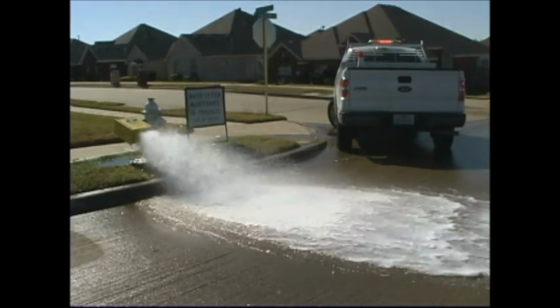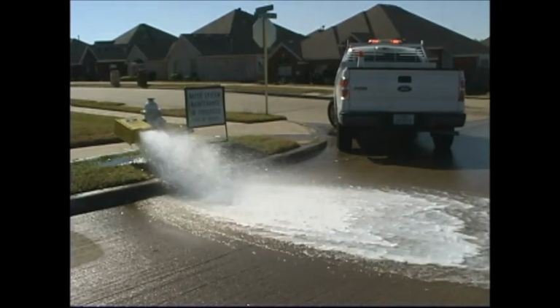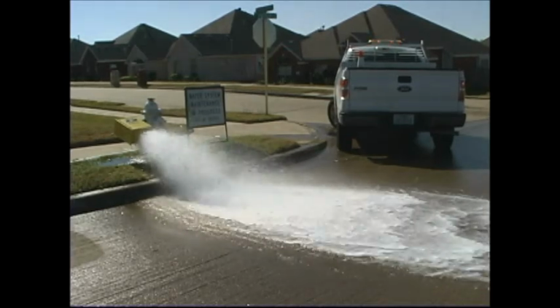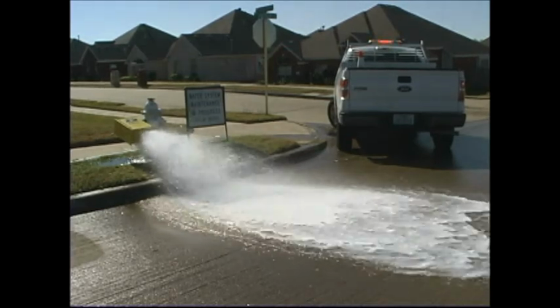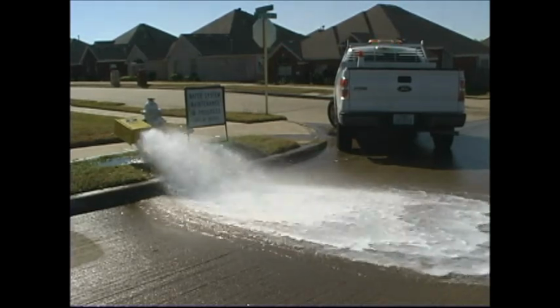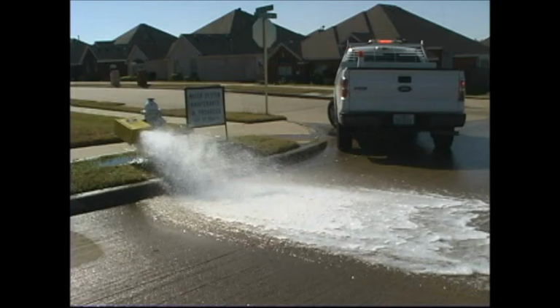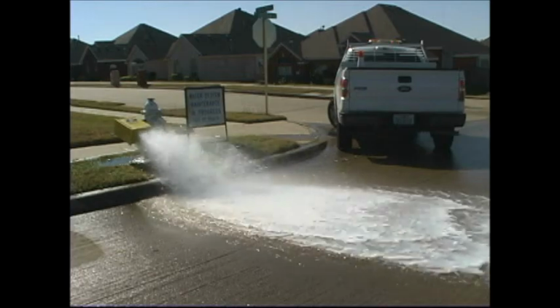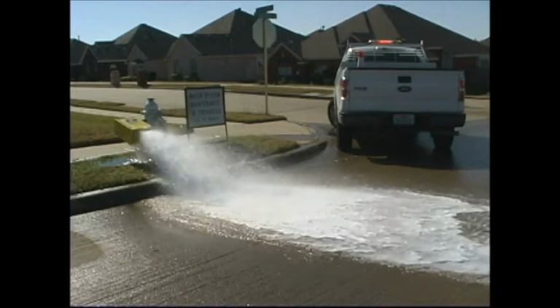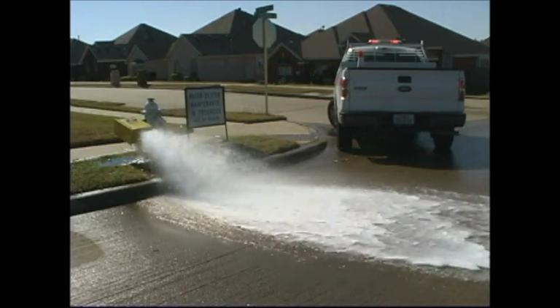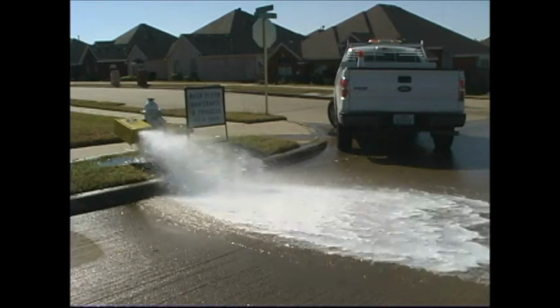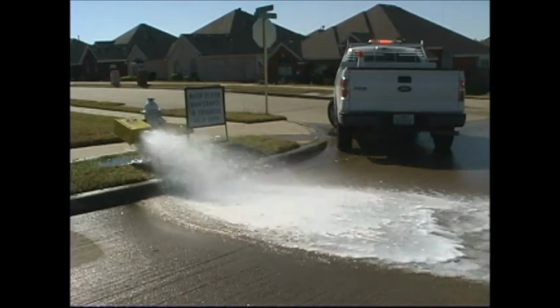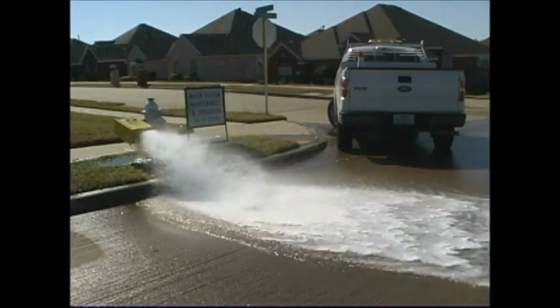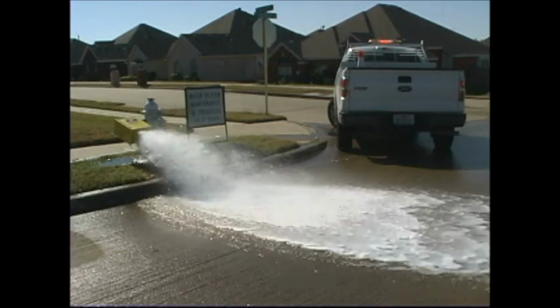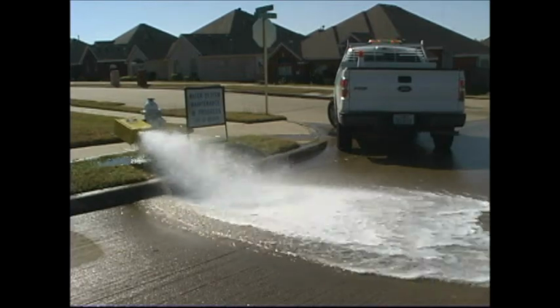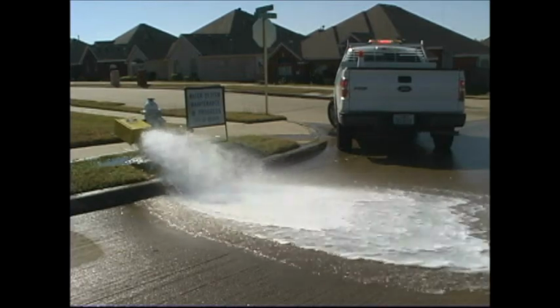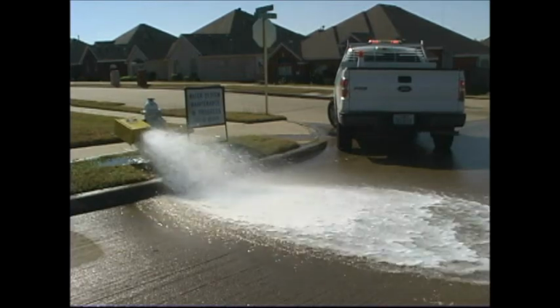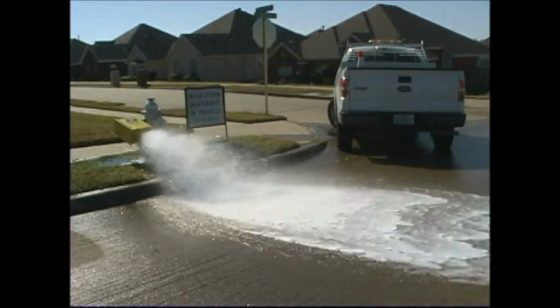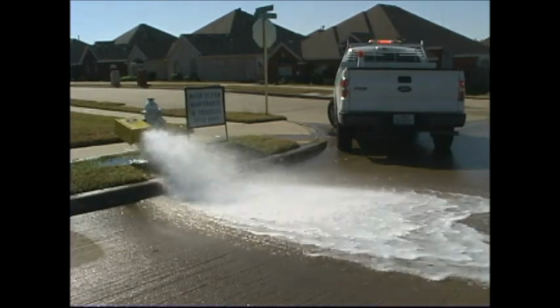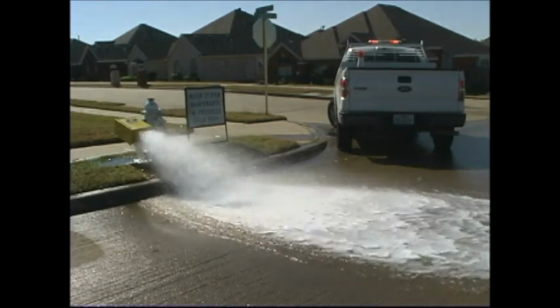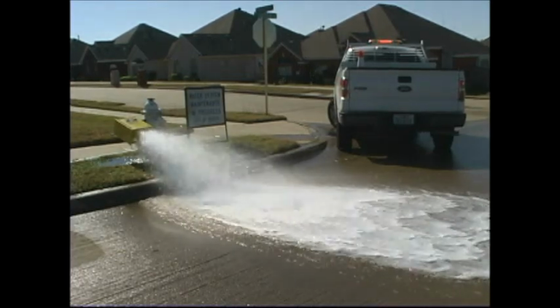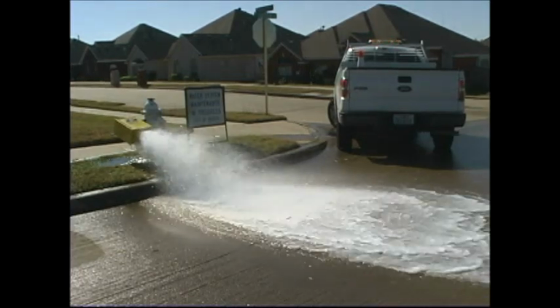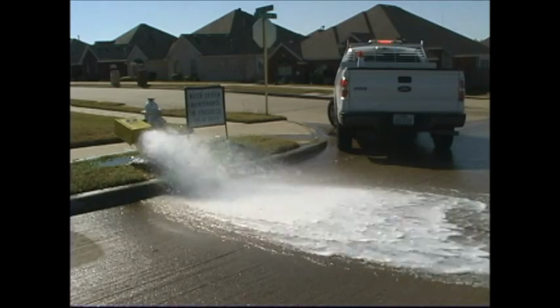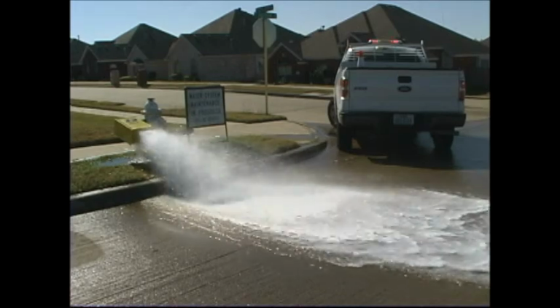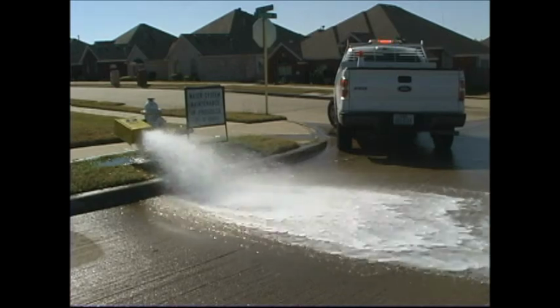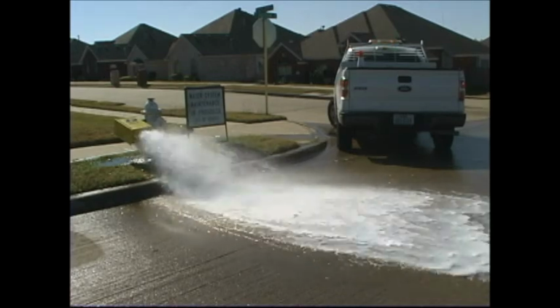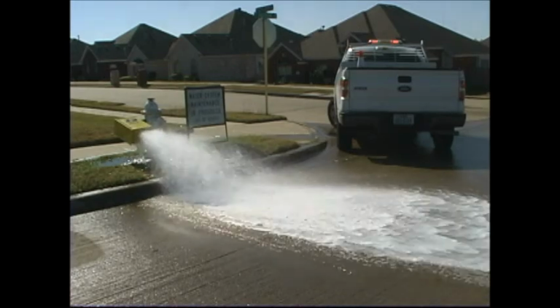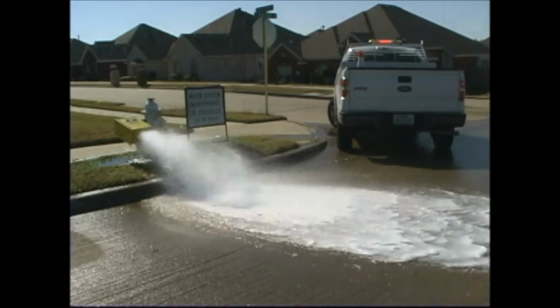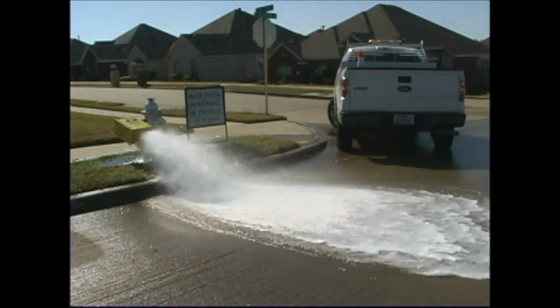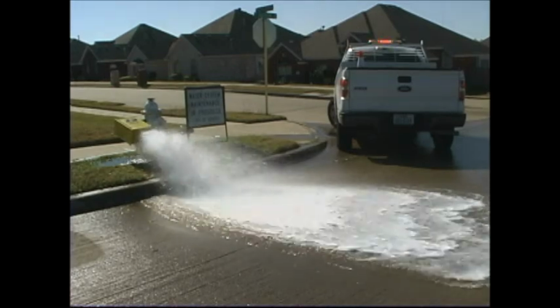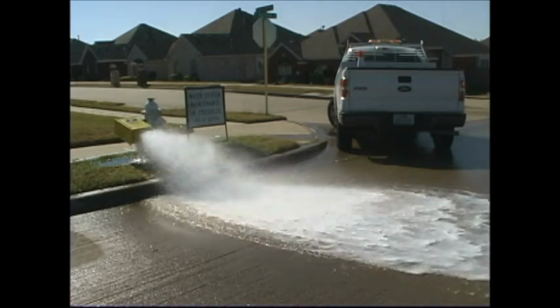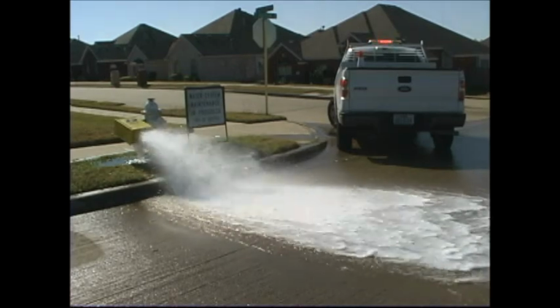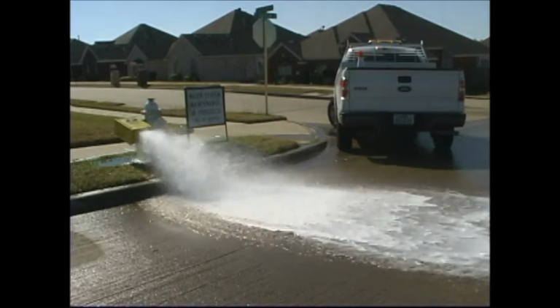Flushing of the dead-end fire hydrants is a state of Texas requirement by the Texas Commission on Environmental Quality. The process can take from 20 minutes to more than 8 hours to complete.